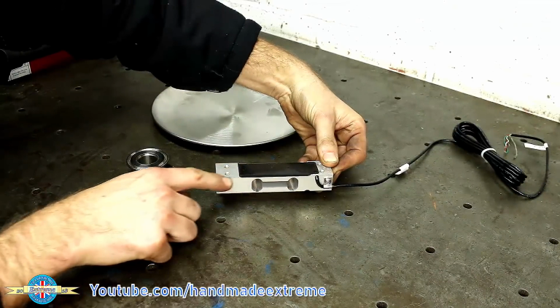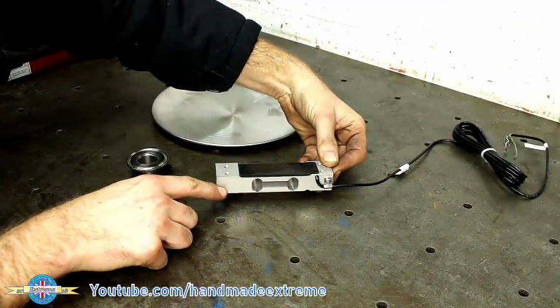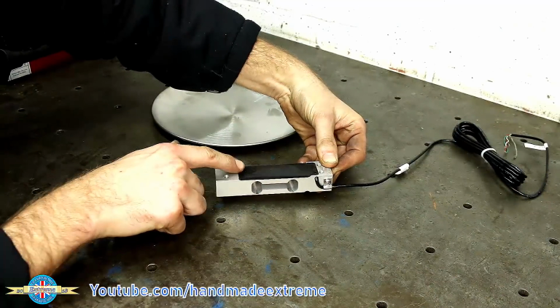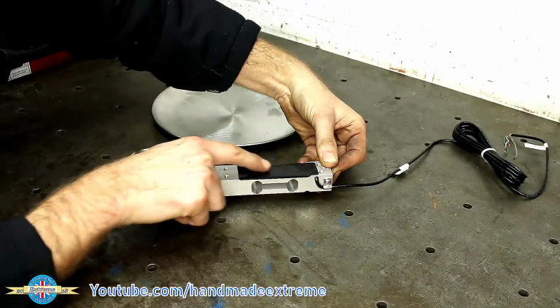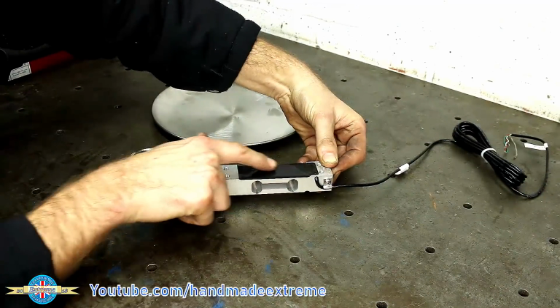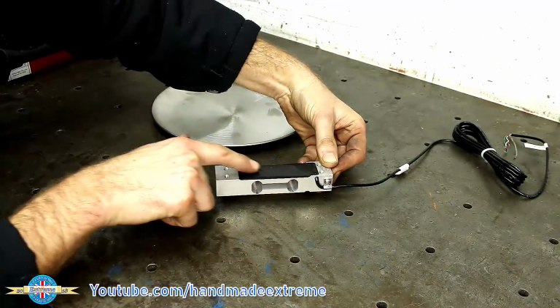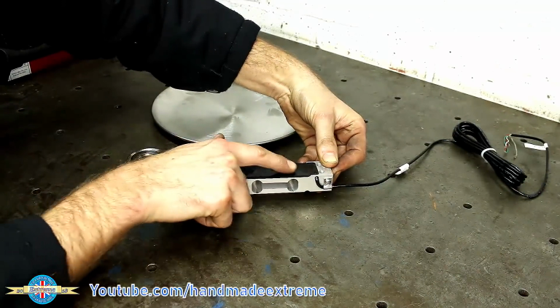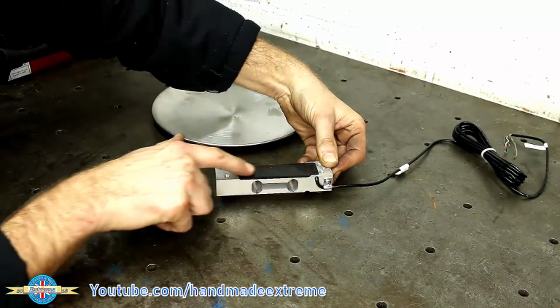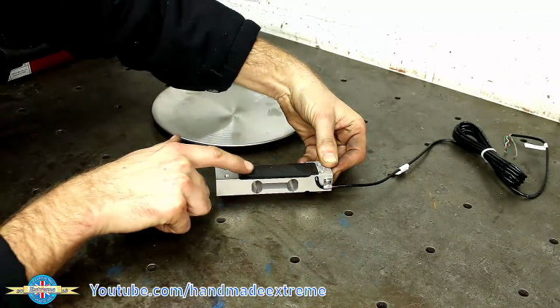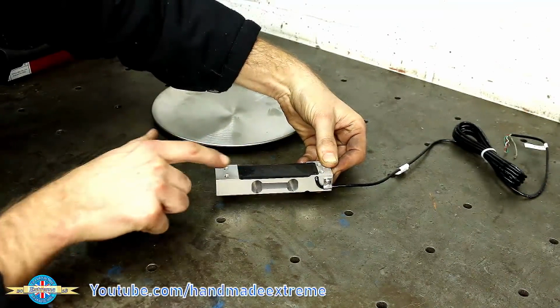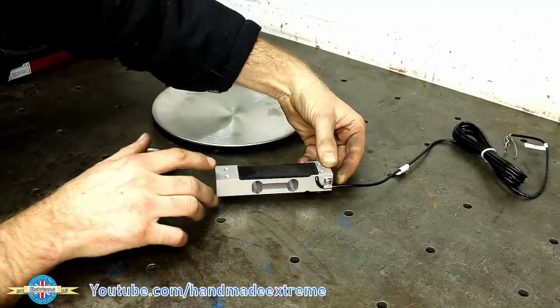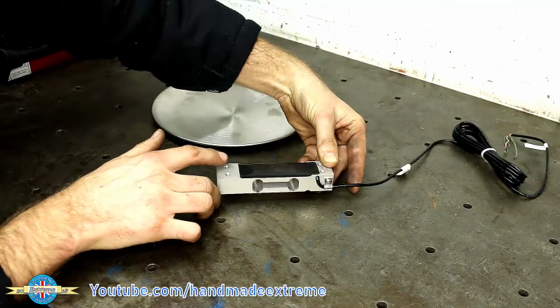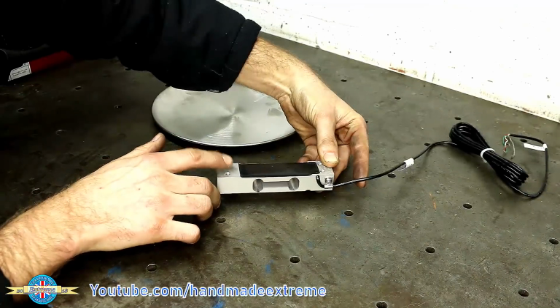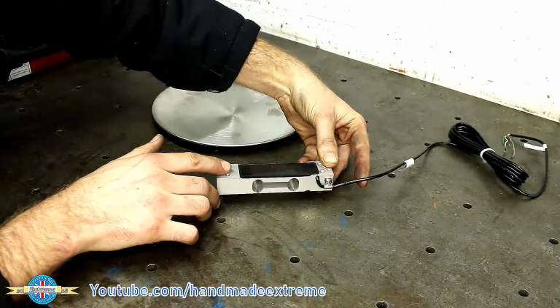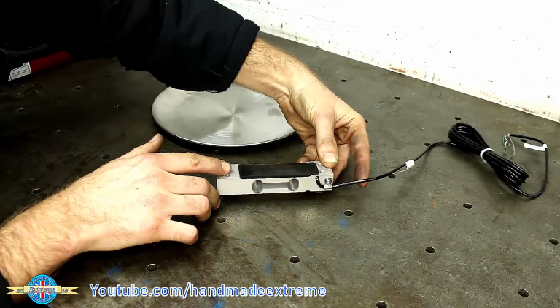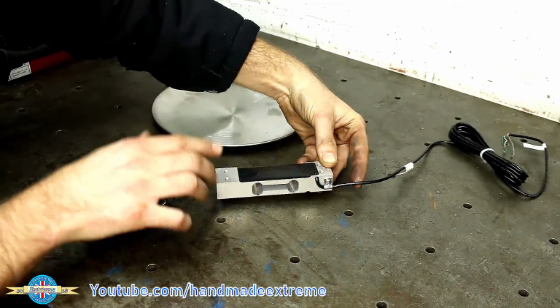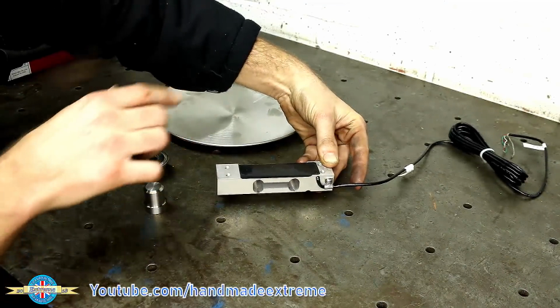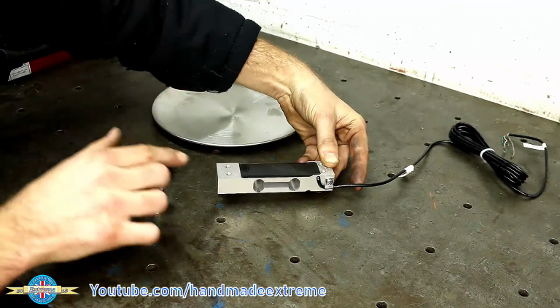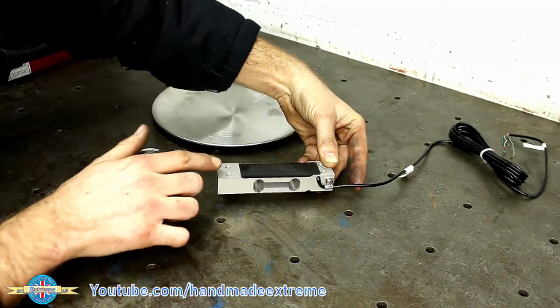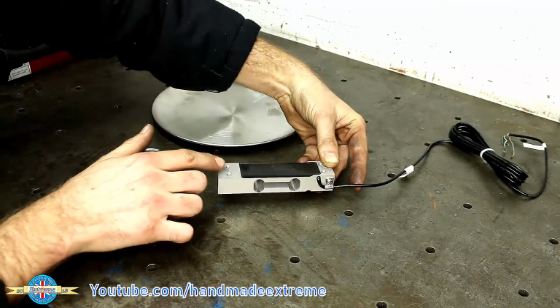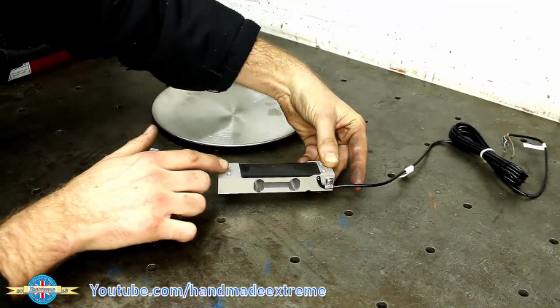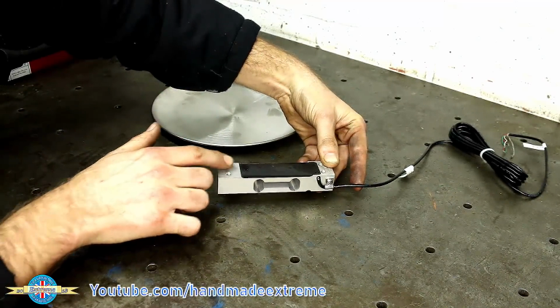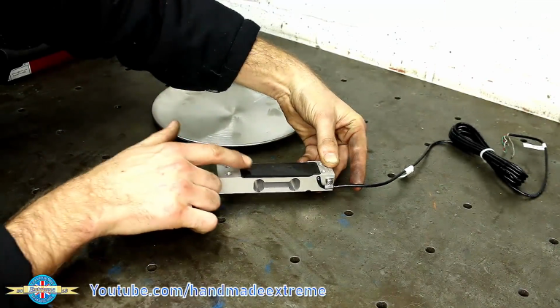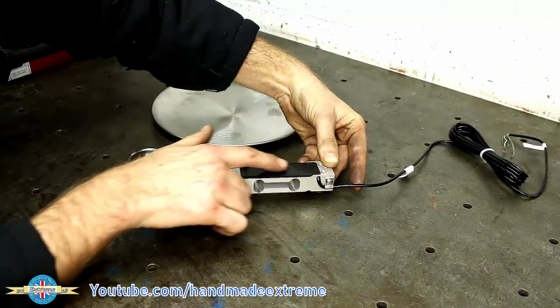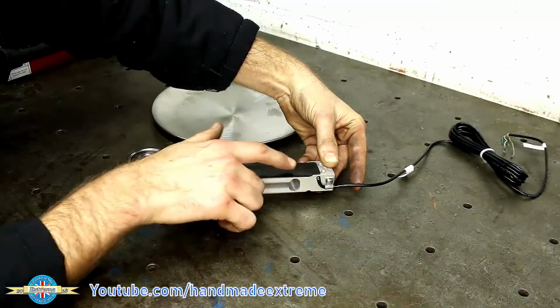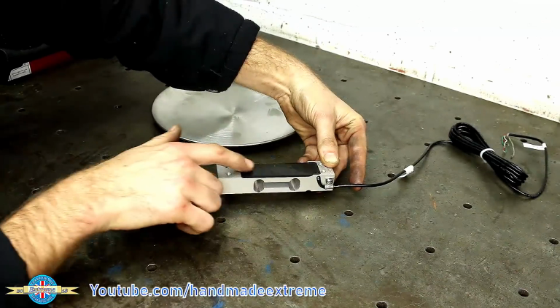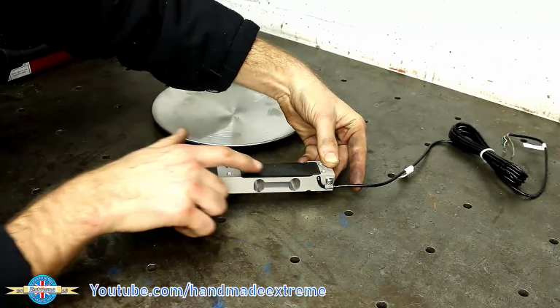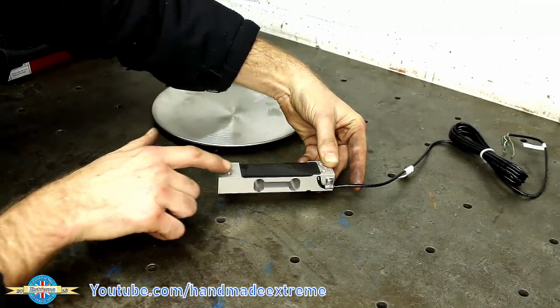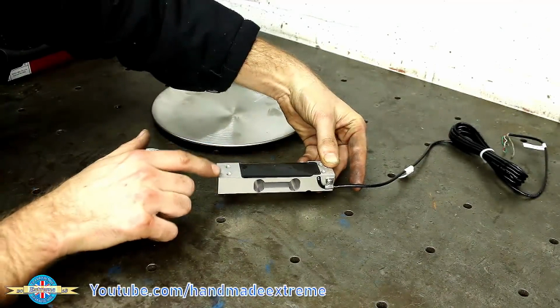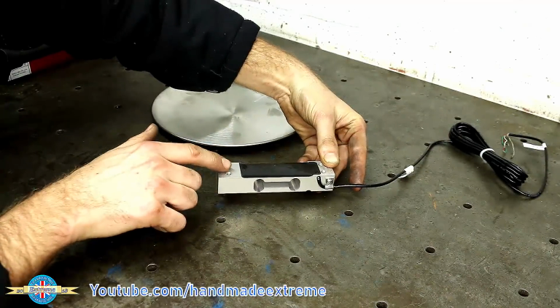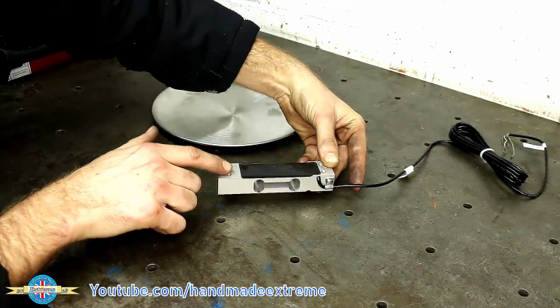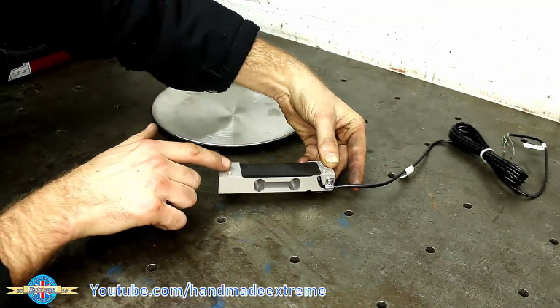There are some little strain gauges in here and they send an electrical signal down this wire to a little controller. That decodes the signal from the strain gauges and tells you how much weight there is on the end — so it's just like a little set of bathroom scales really.